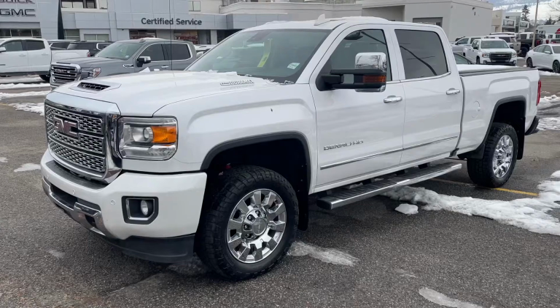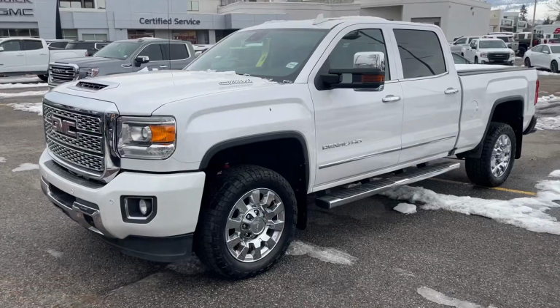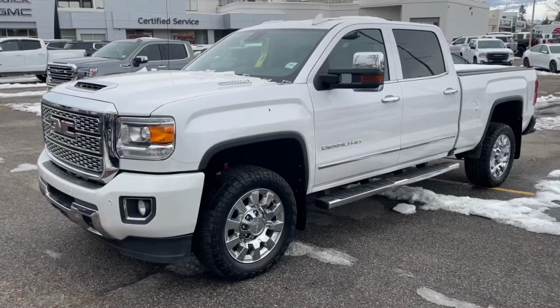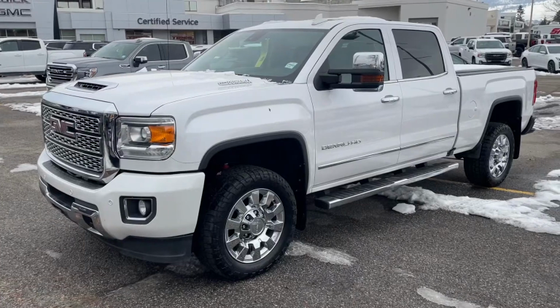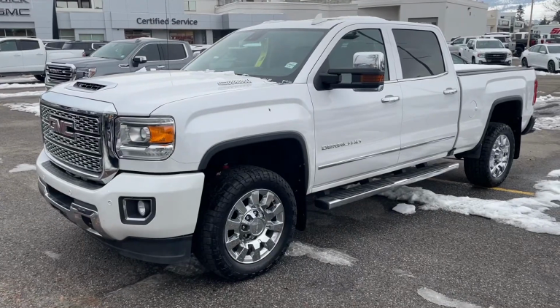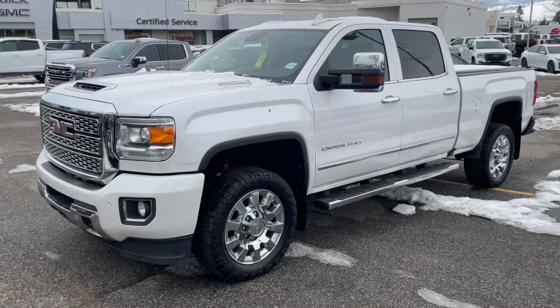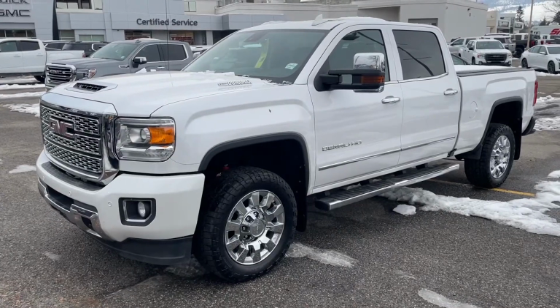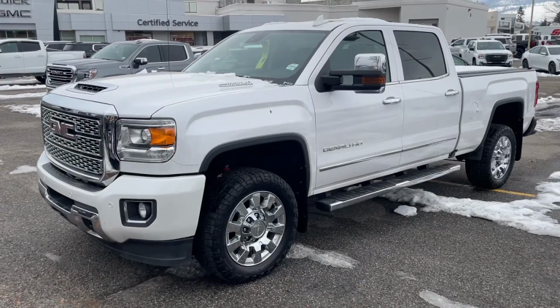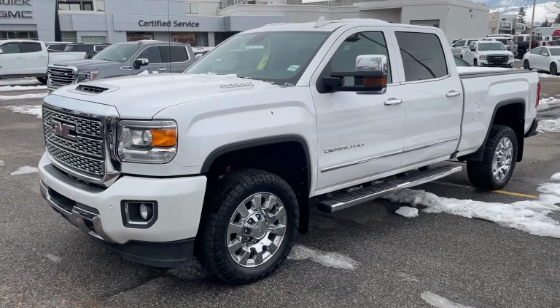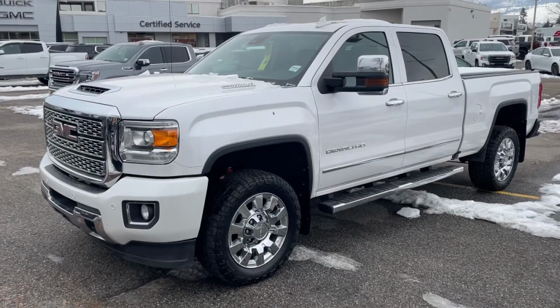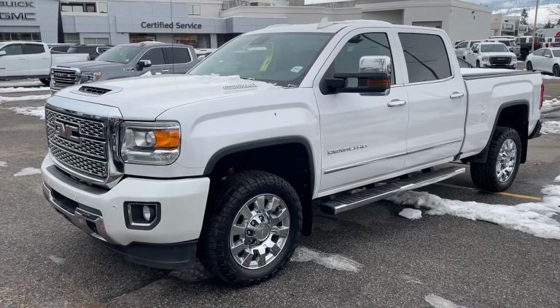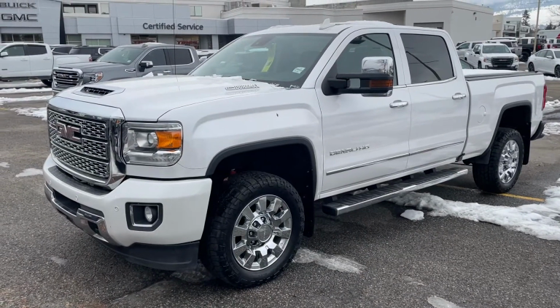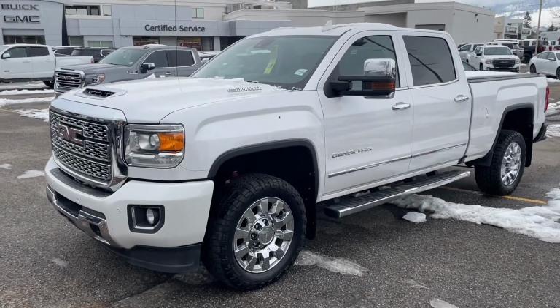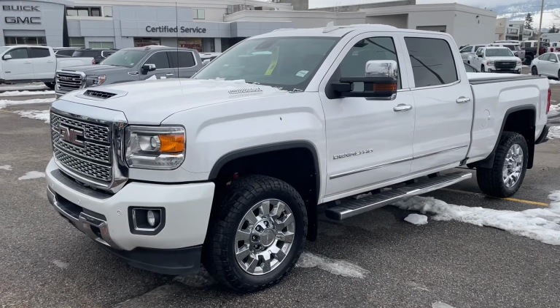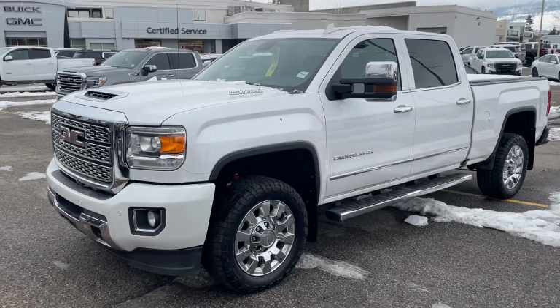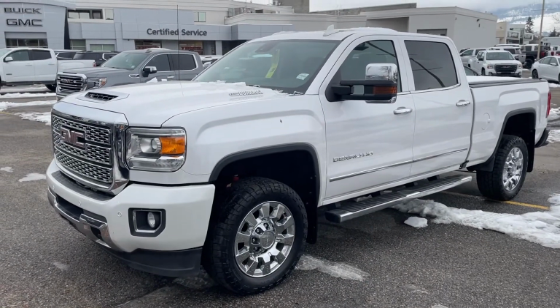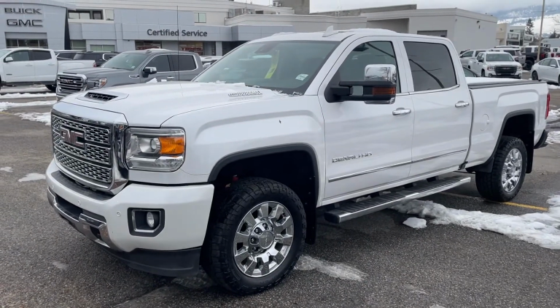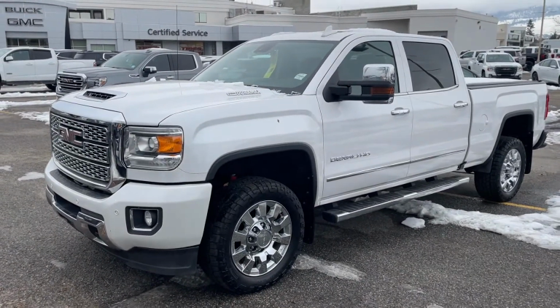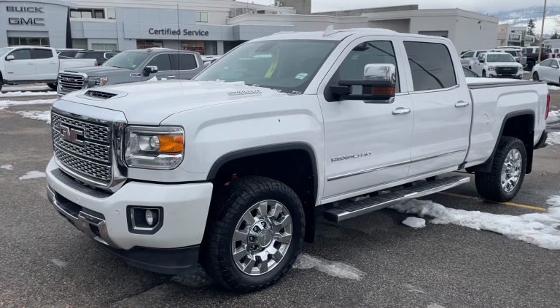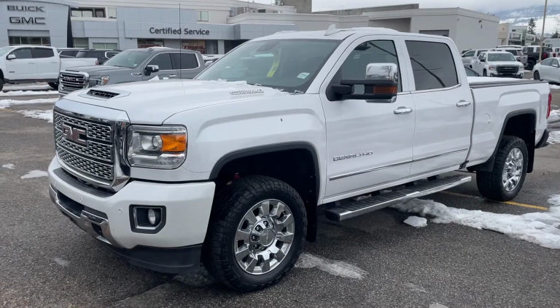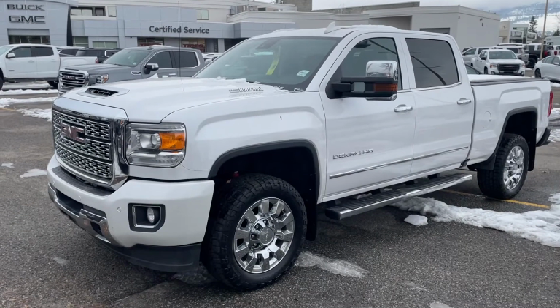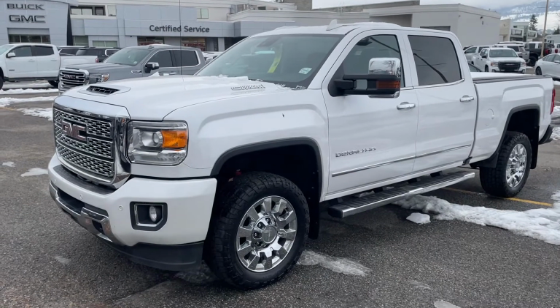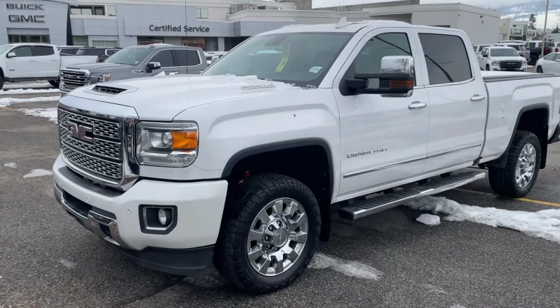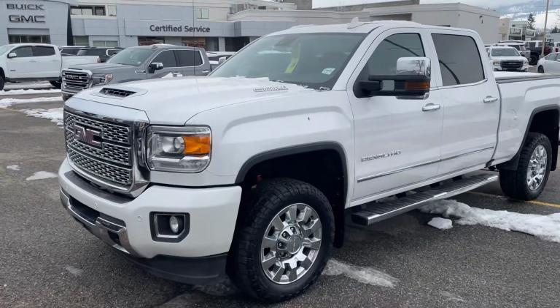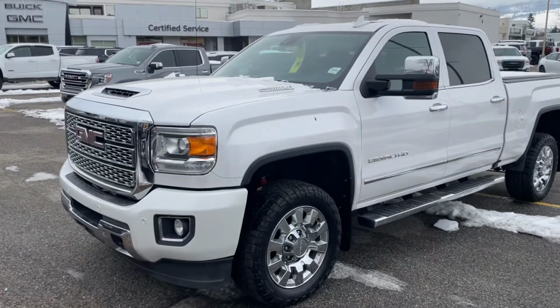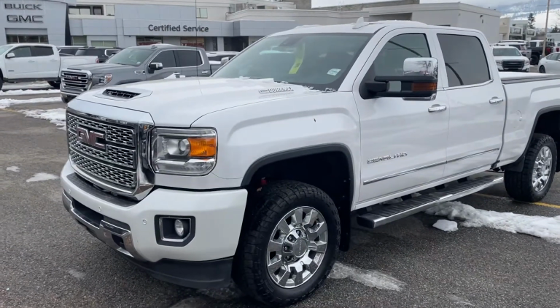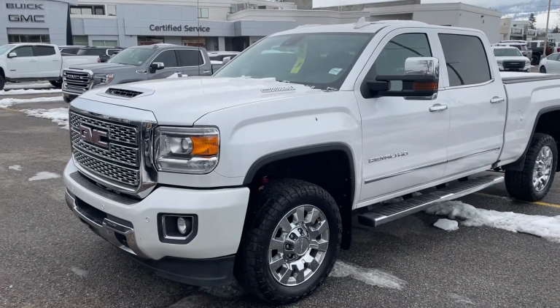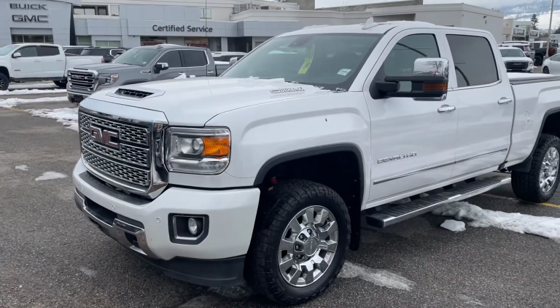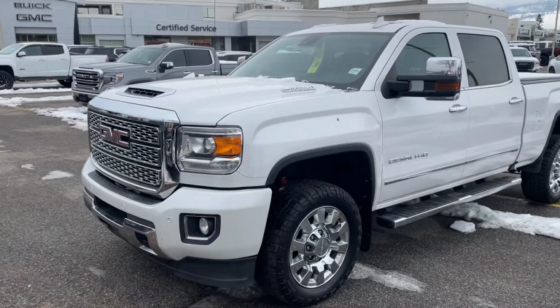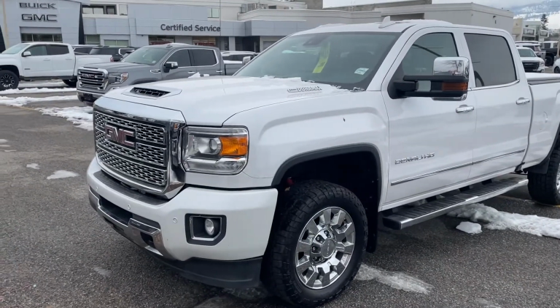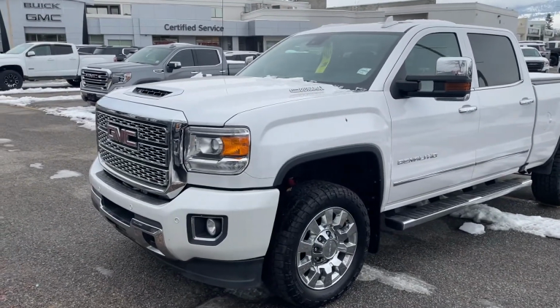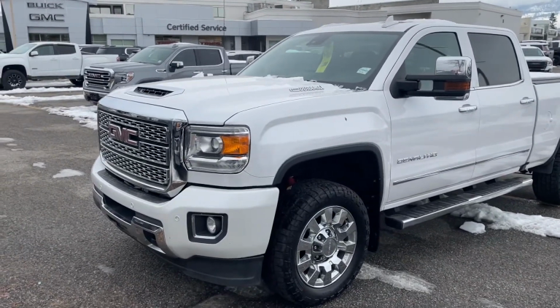Hey, good morning, David. This is Alex Adams at Fansville here in Portland. And this is our 2019 2500 ride. This truck is super clean and really nice.